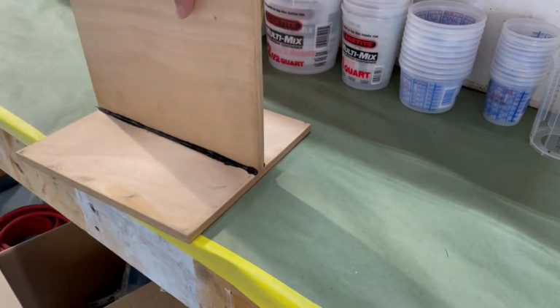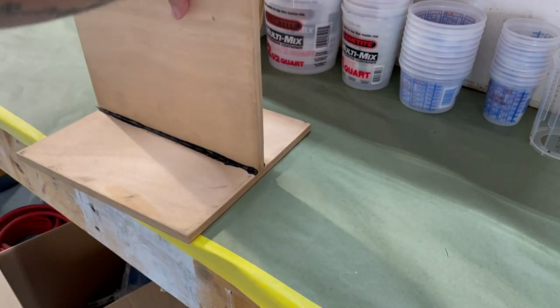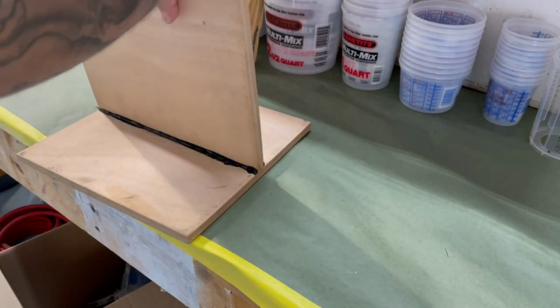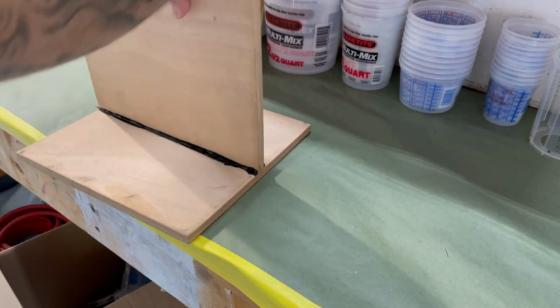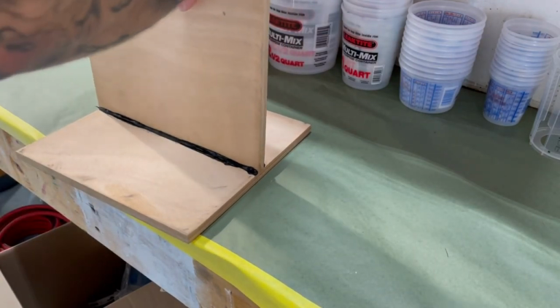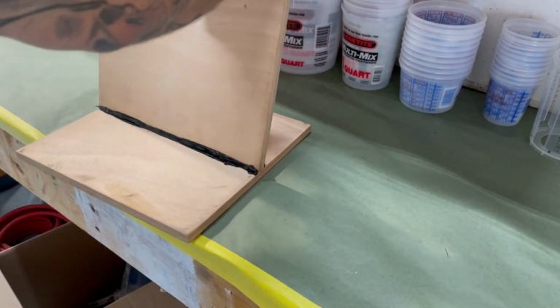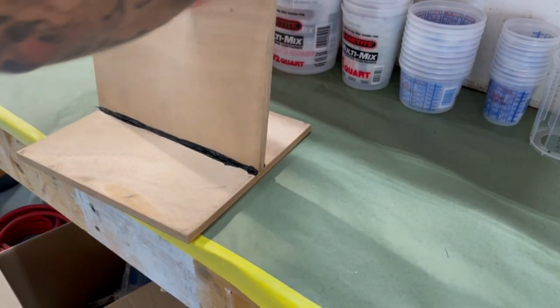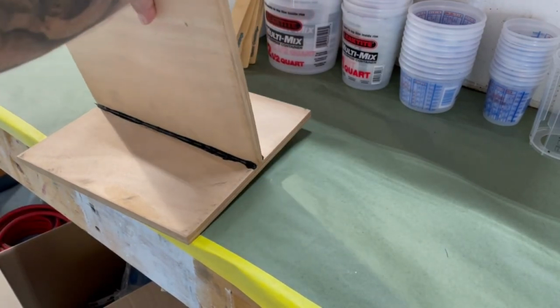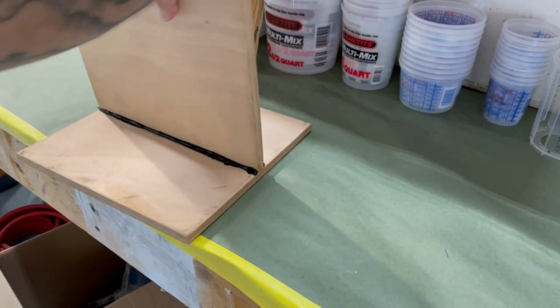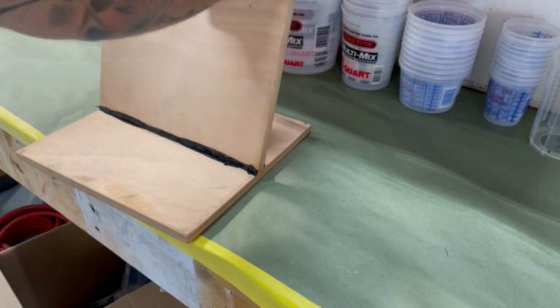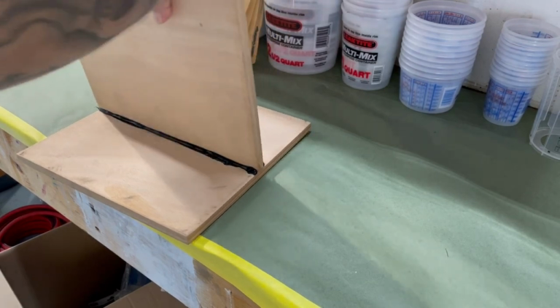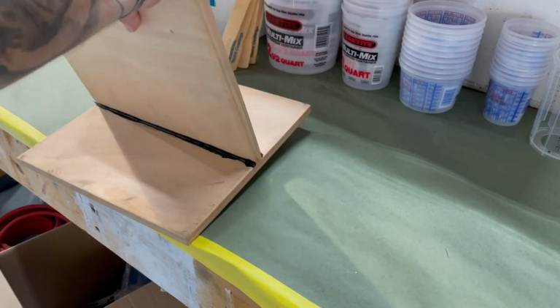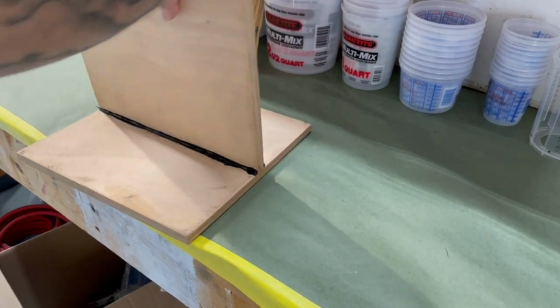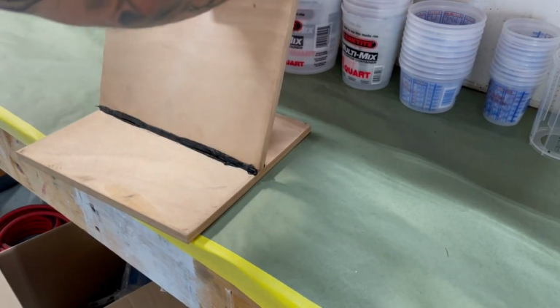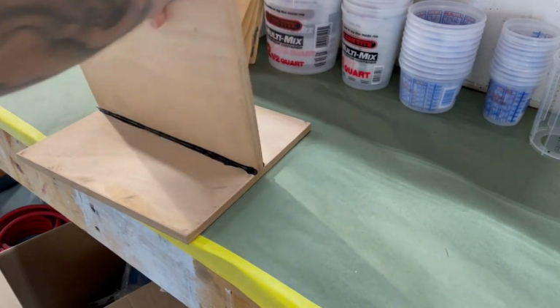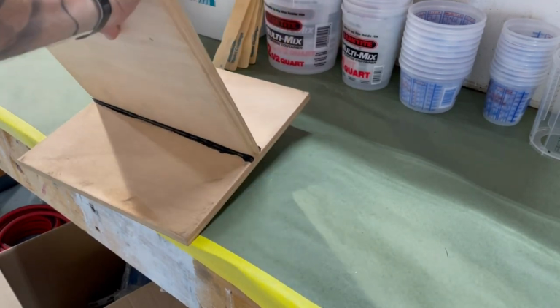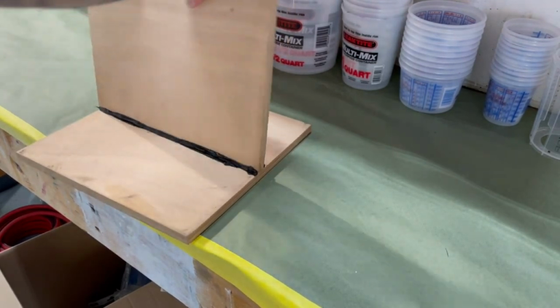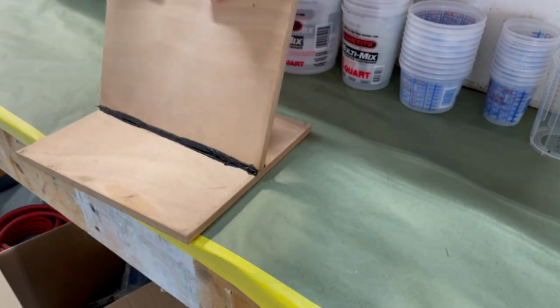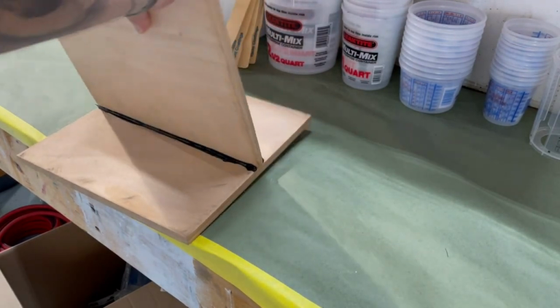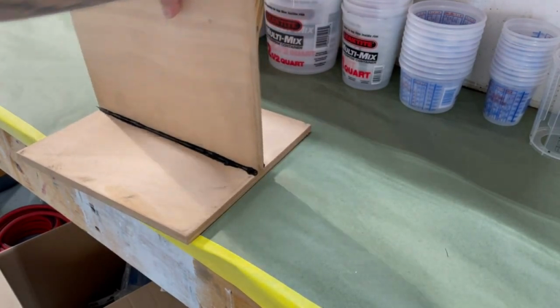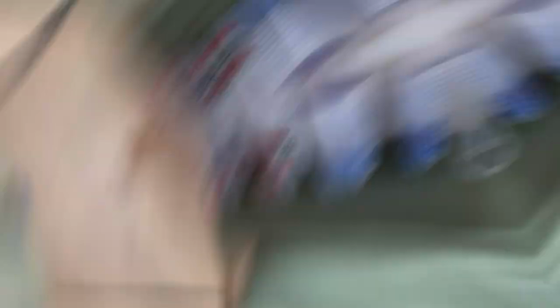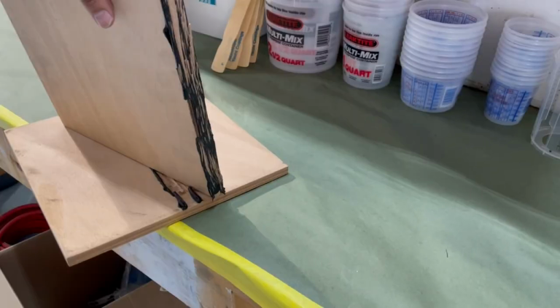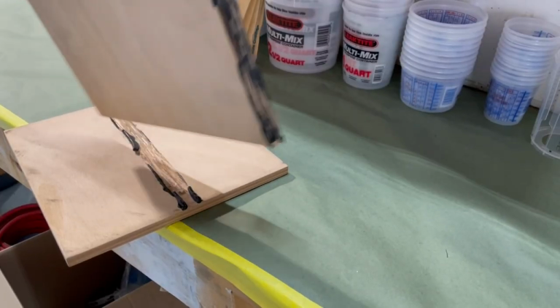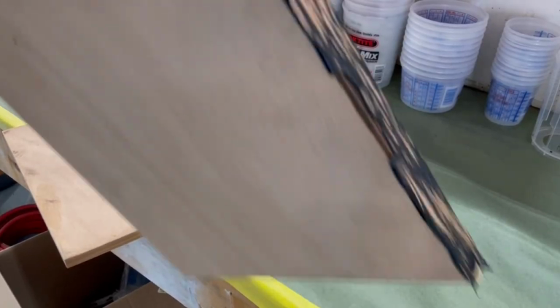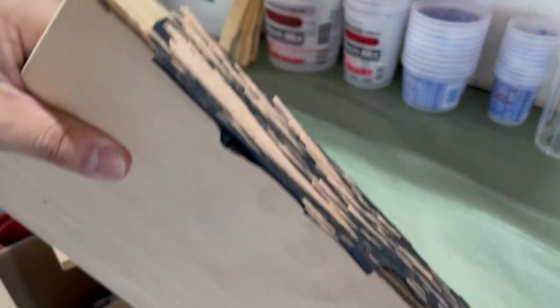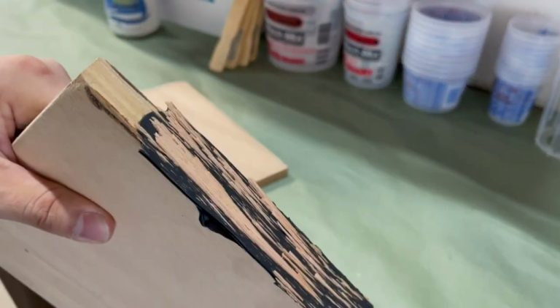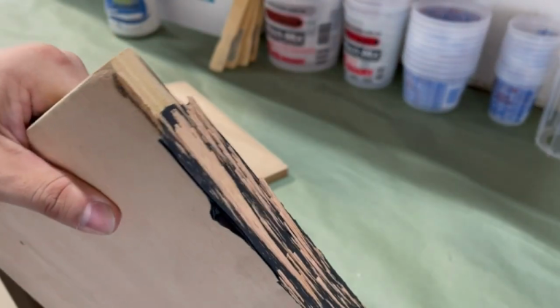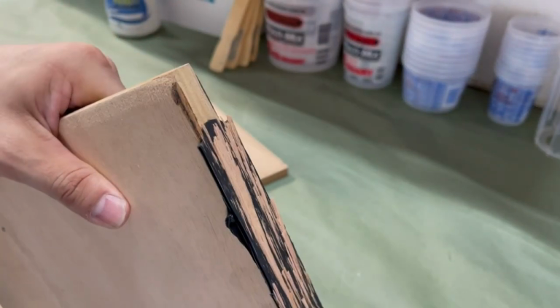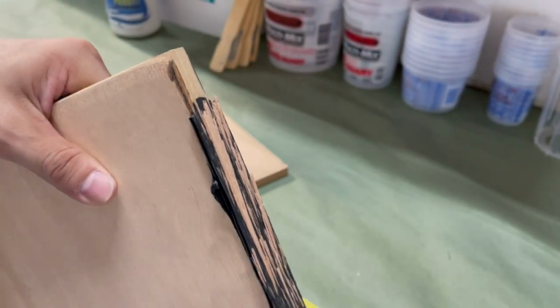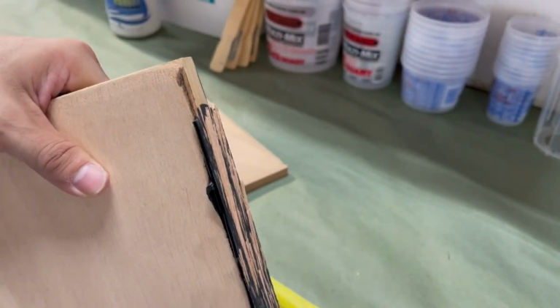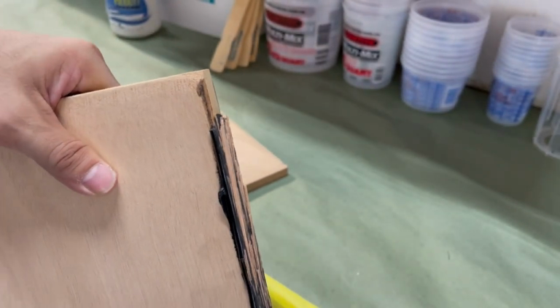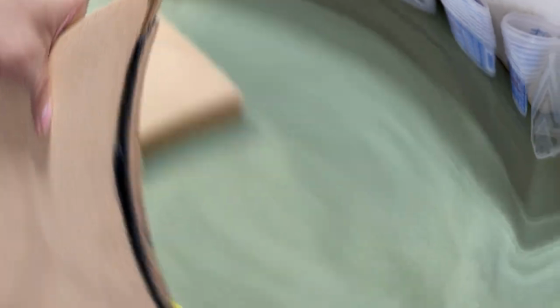This demo is to show you how strong and flexible Sika Flex is. As you can see, it takes a lot of force and effort to break the two planks apart. And if you take a closer look, it's not the adhesive that's separated — it's the actual wood. That right there is peace of mind.